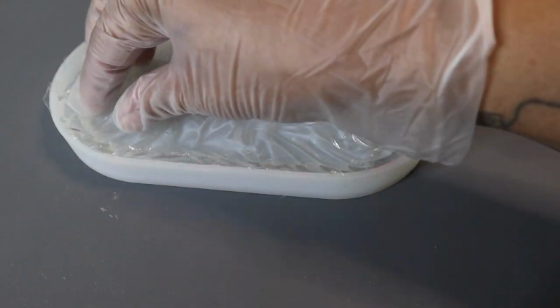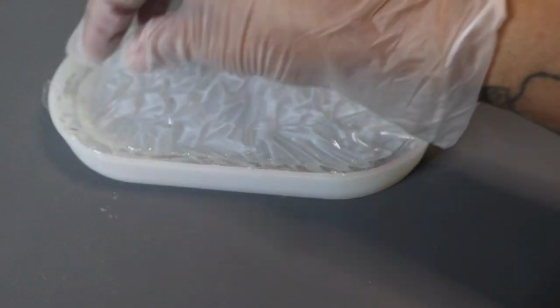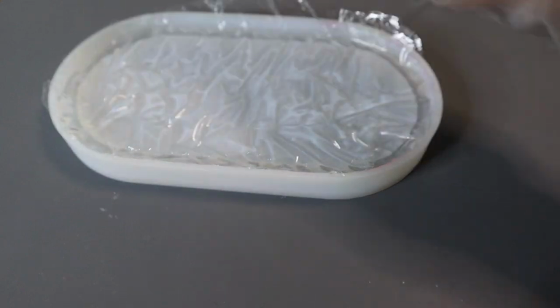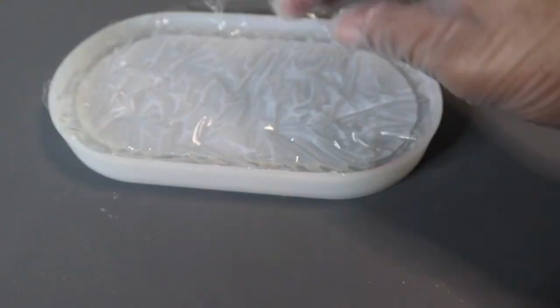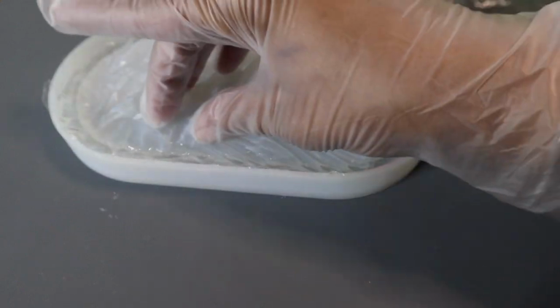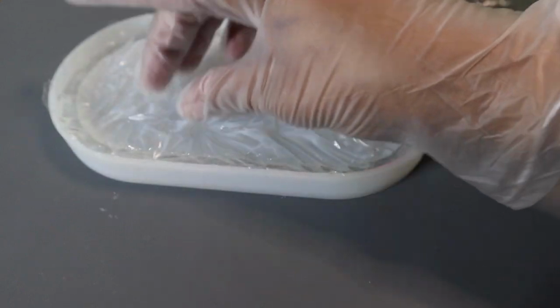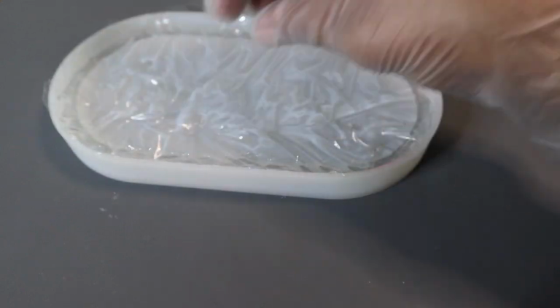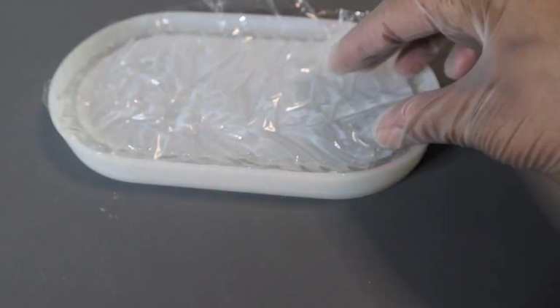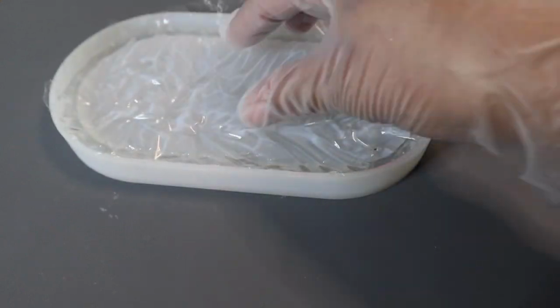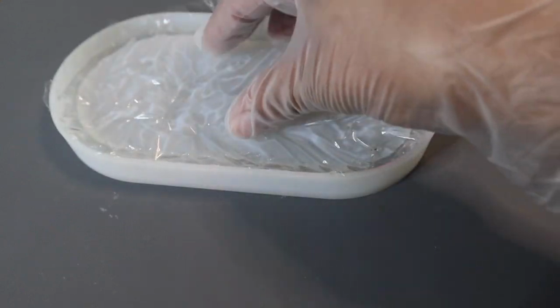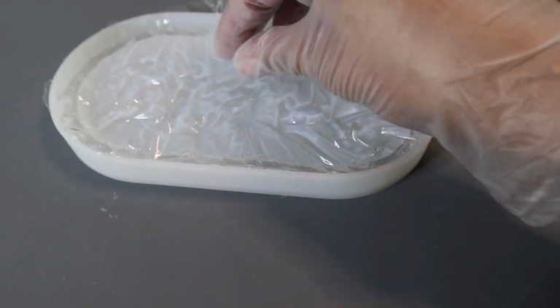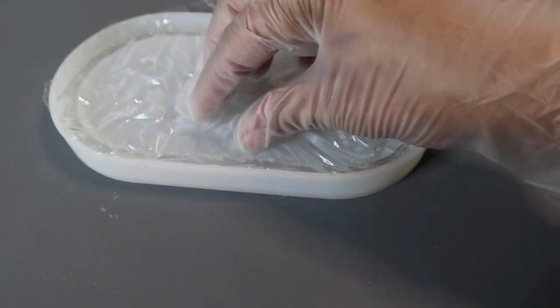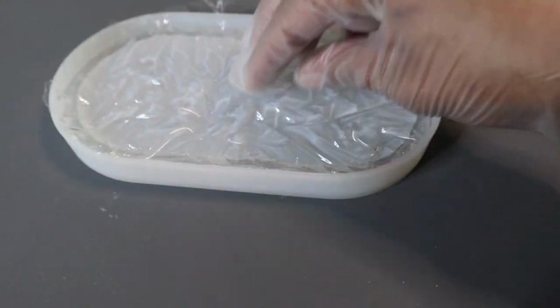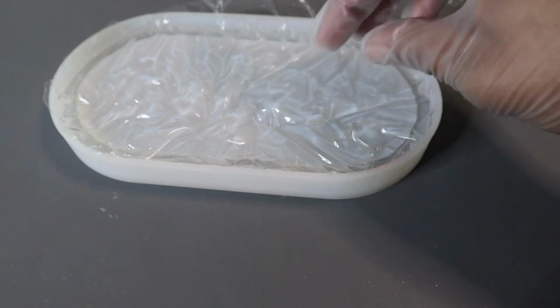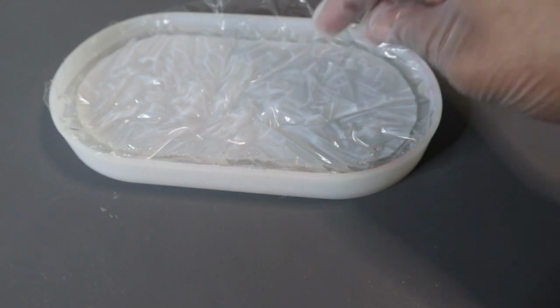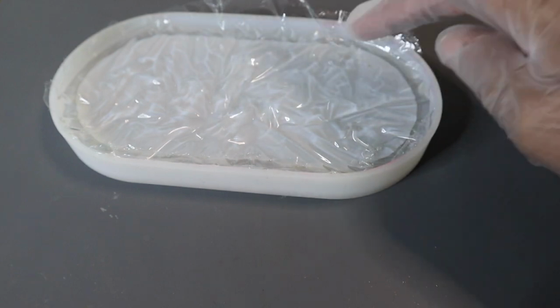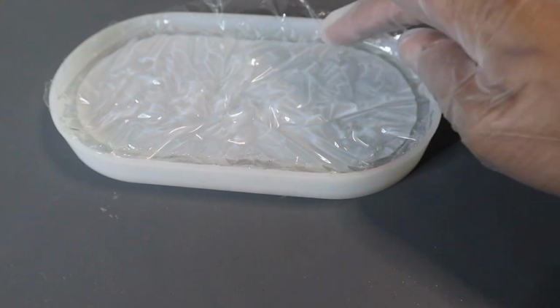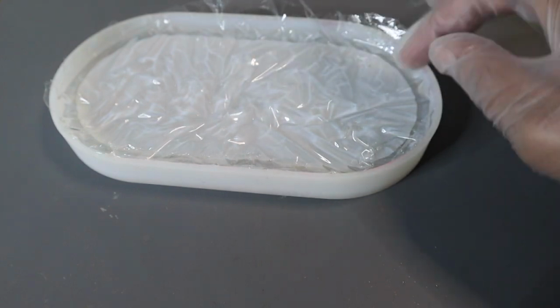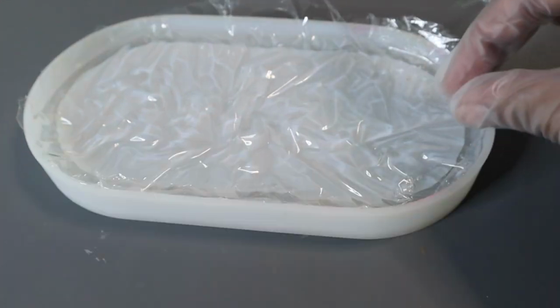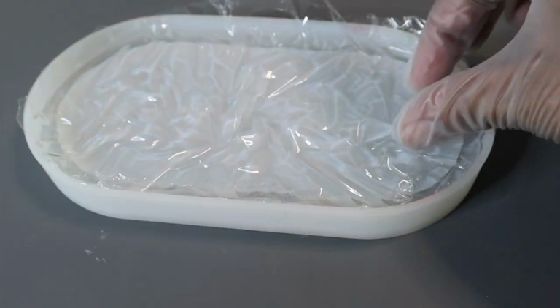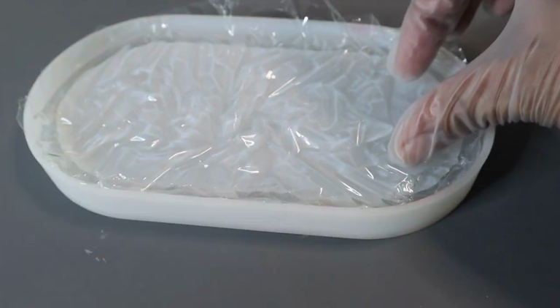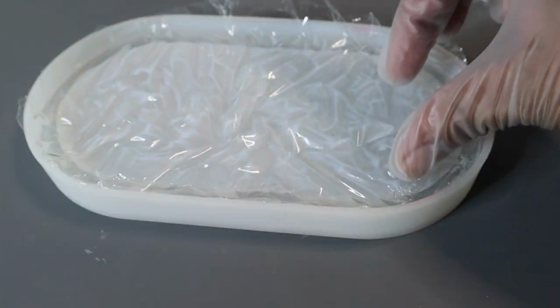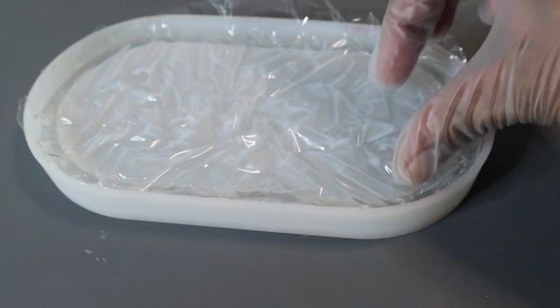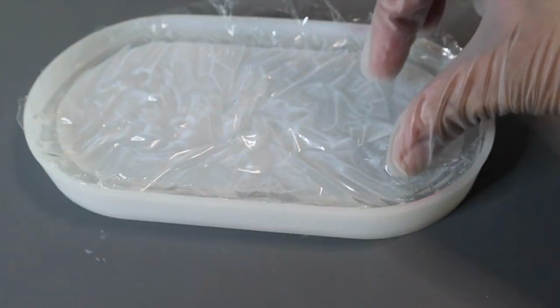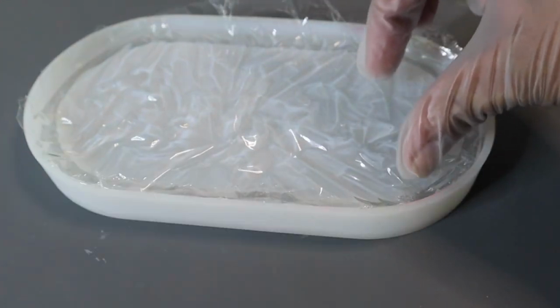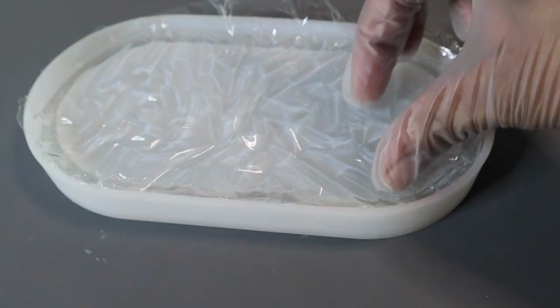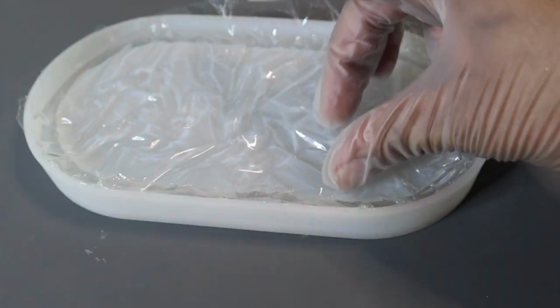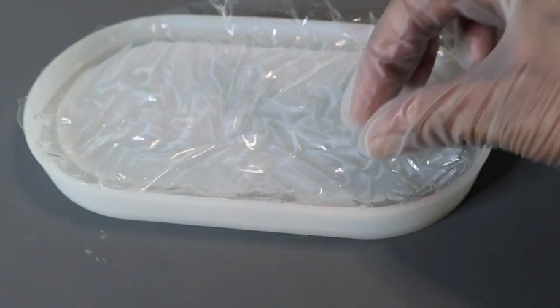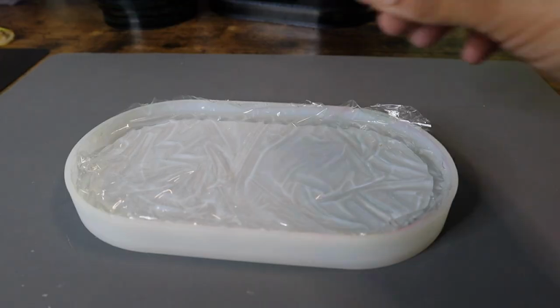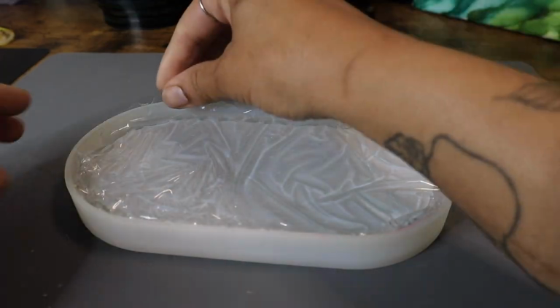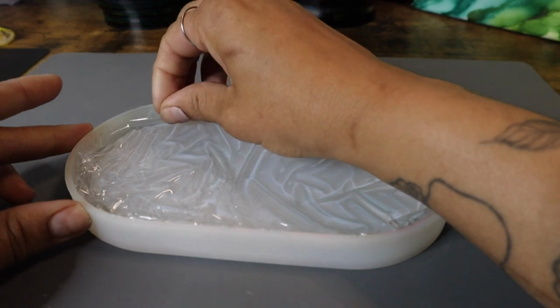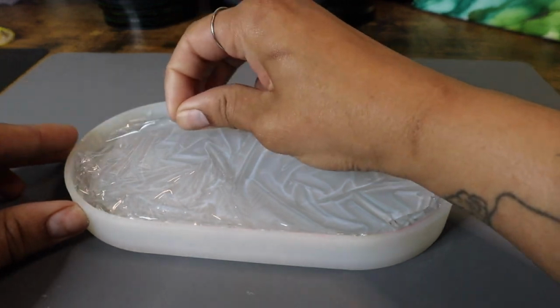Once I'm happy with how the texture is looking, I'm going to go ahead and let this resin cure completely. I'll leave it alone and let it set for between 12 and 24 hours depending on the resin you're using.